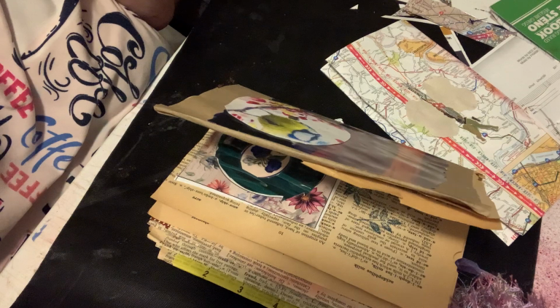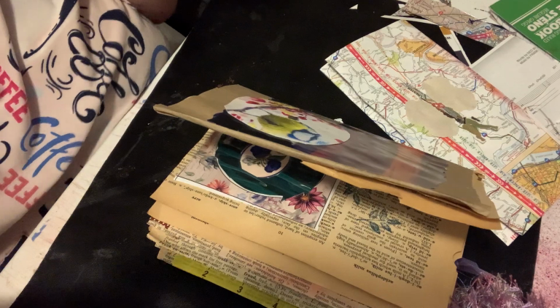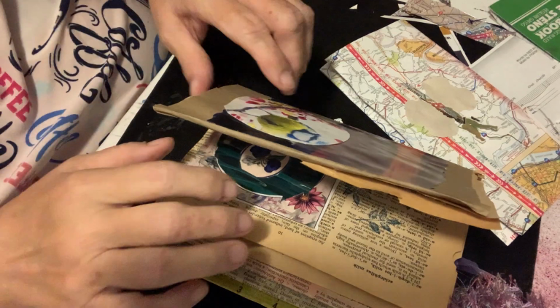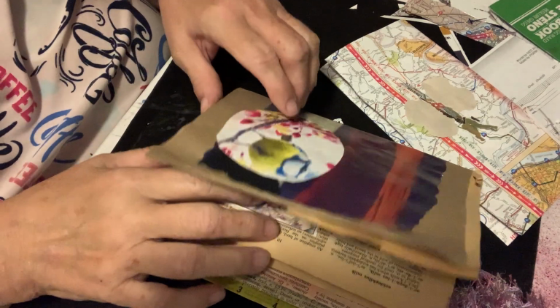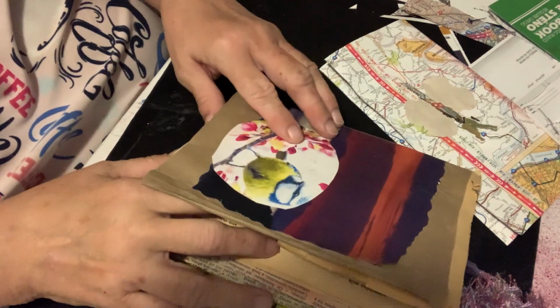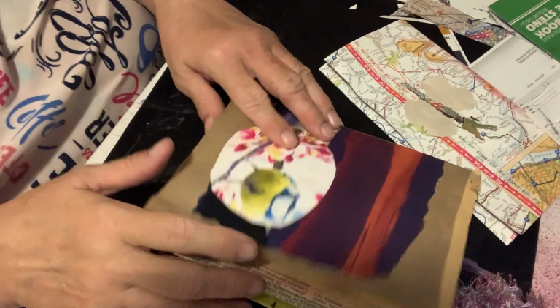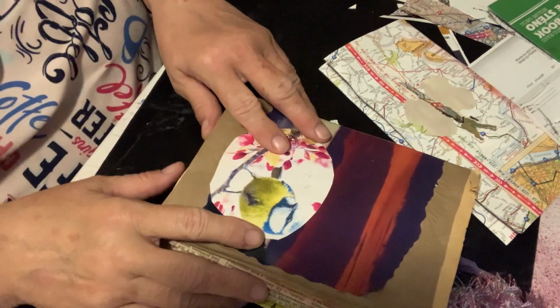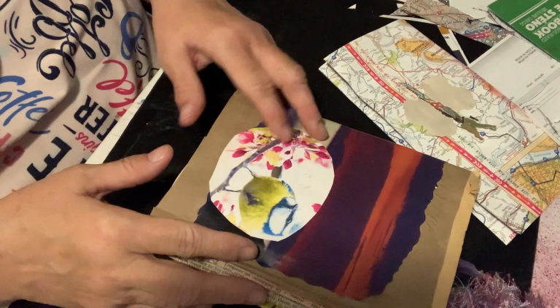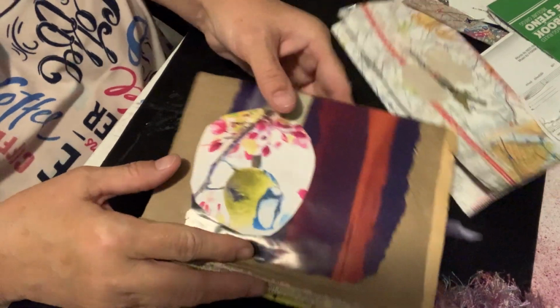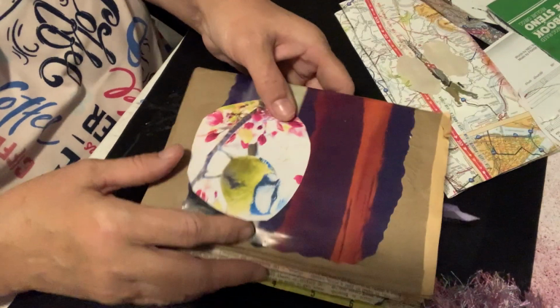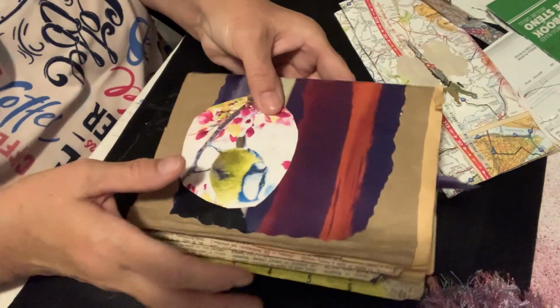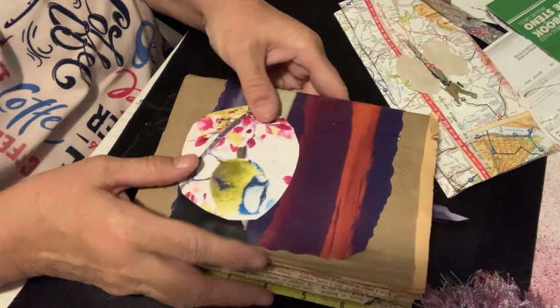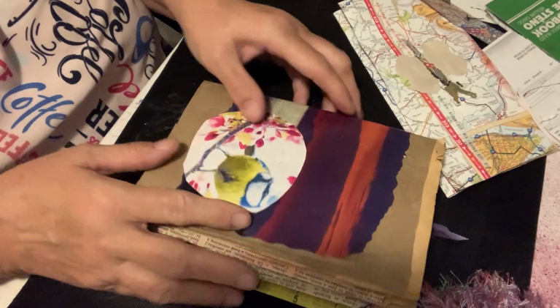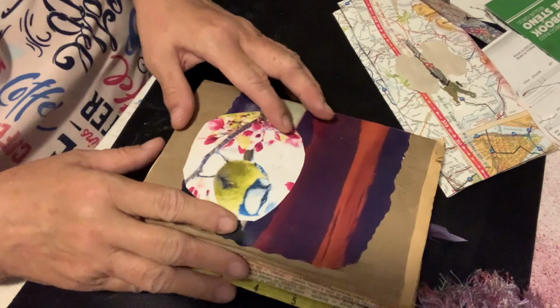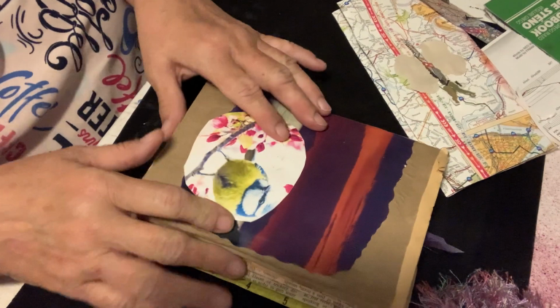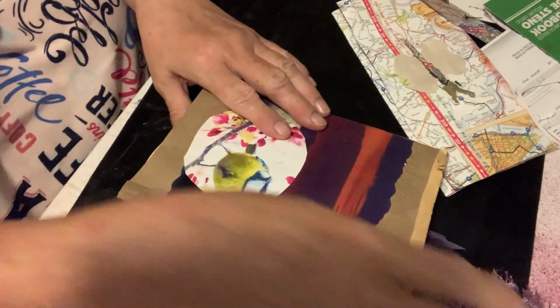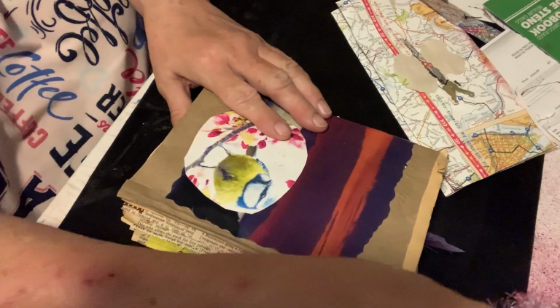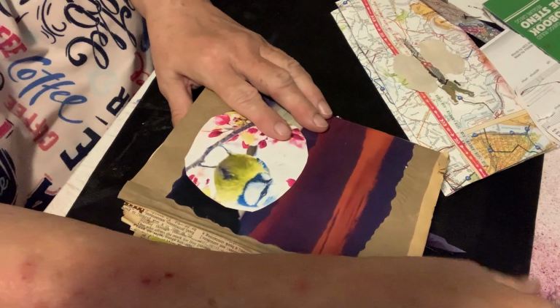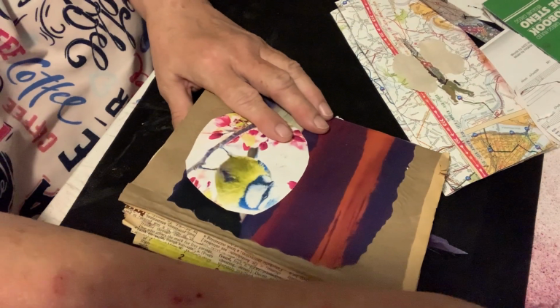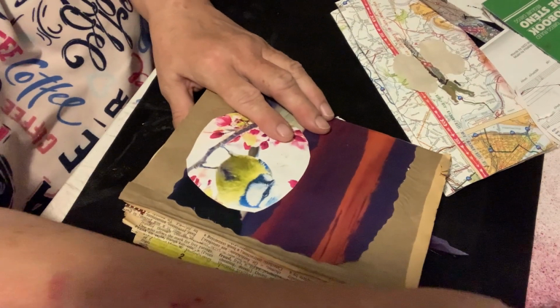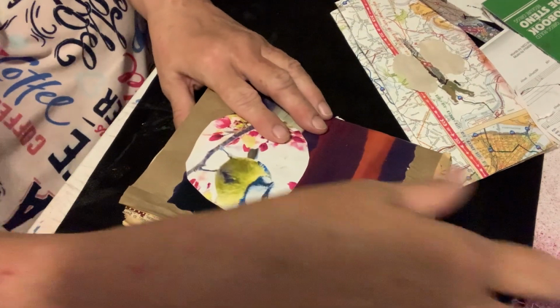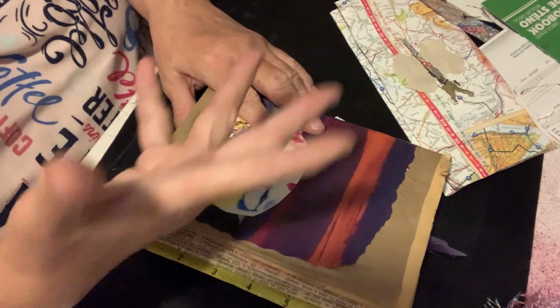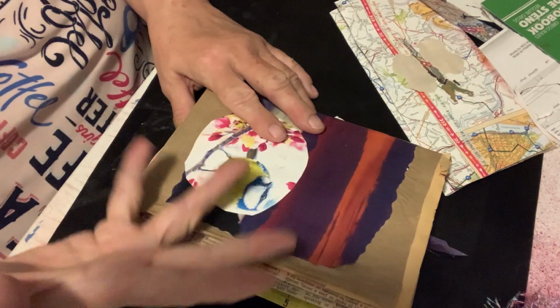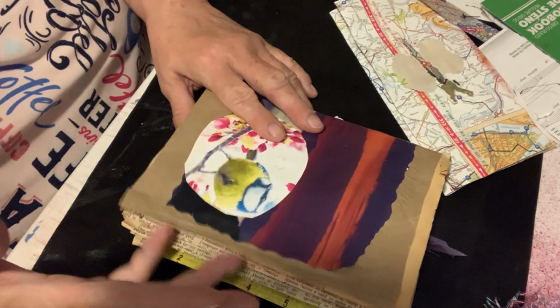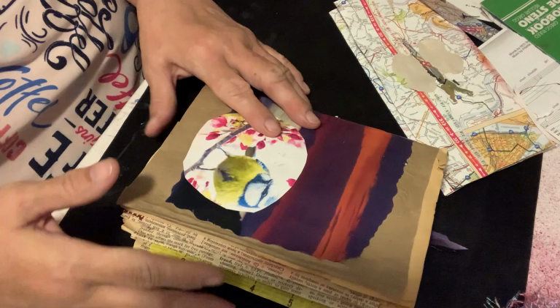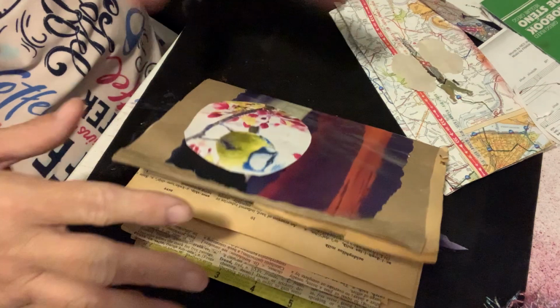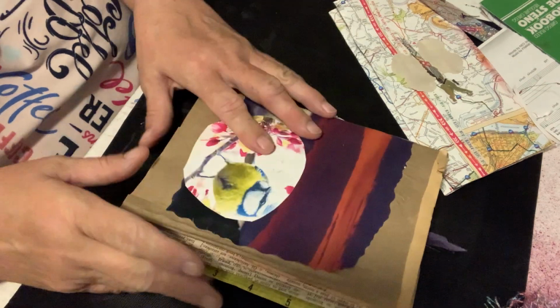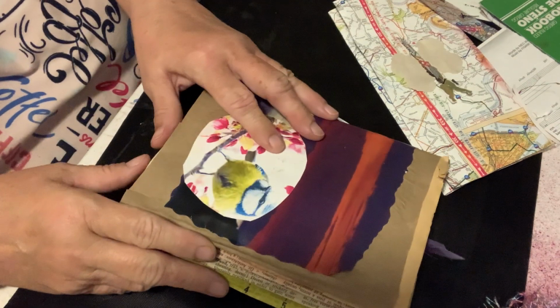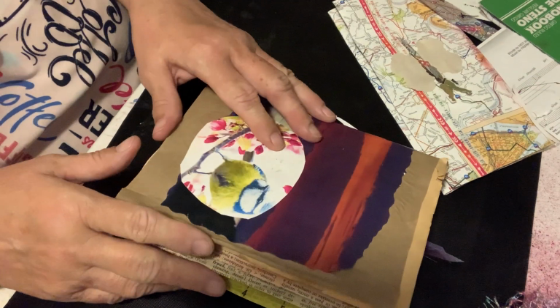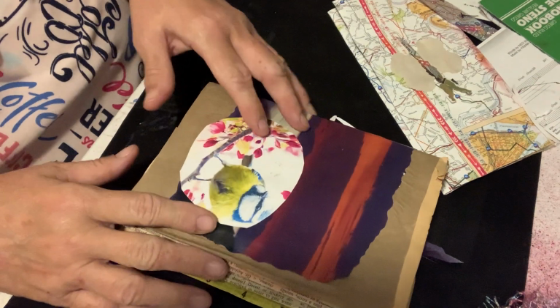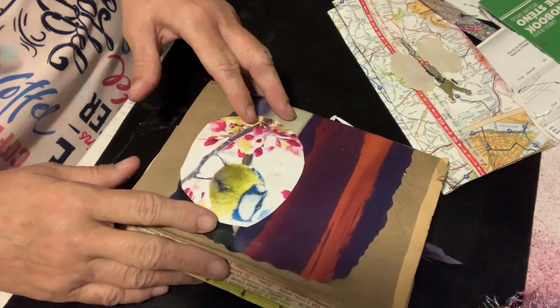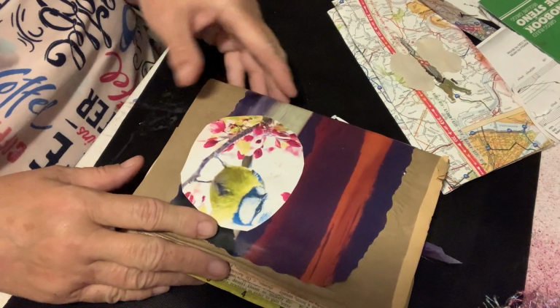Hello, welcome to Chris's Crafts. I just got done with this book and the more I thought about it, I should have took you along with me. But let's see what I got.